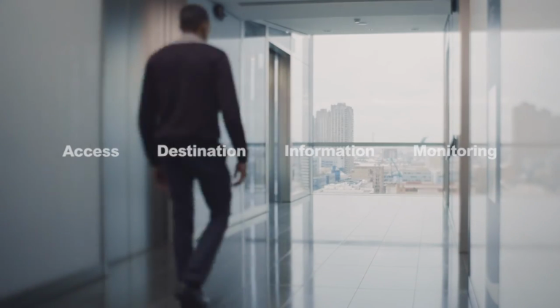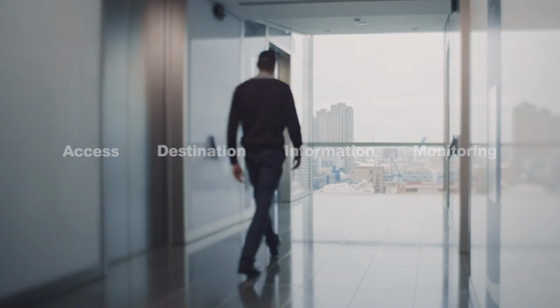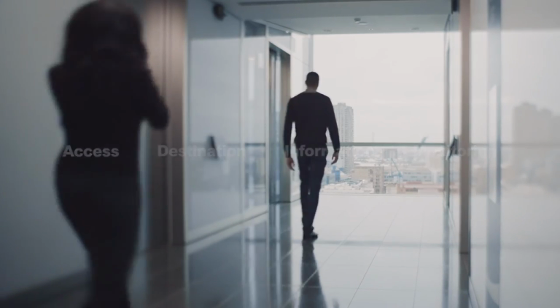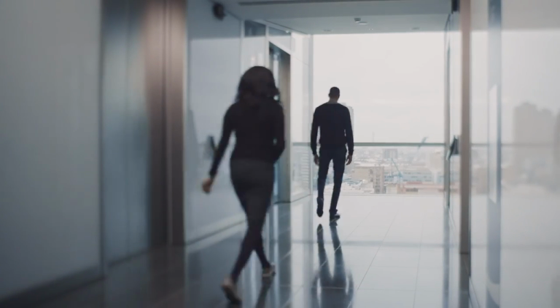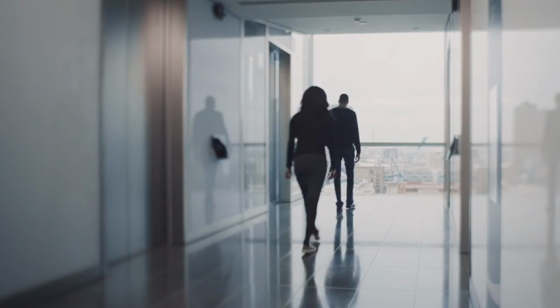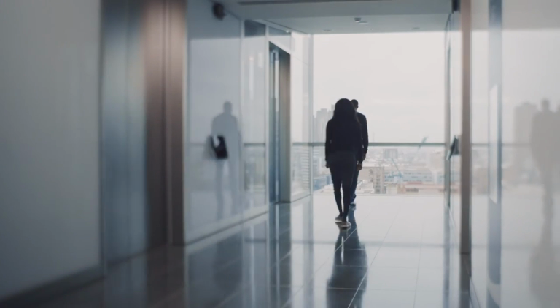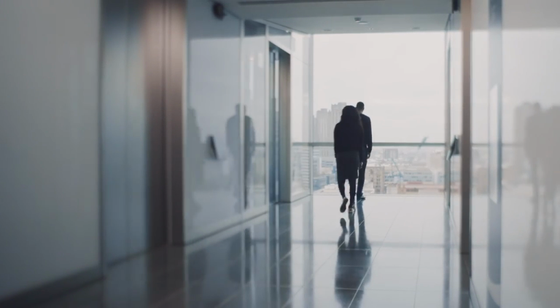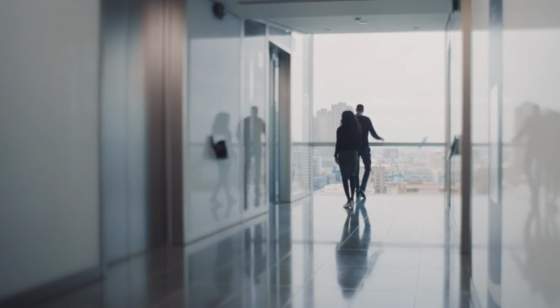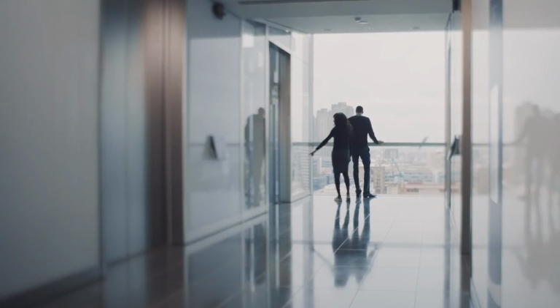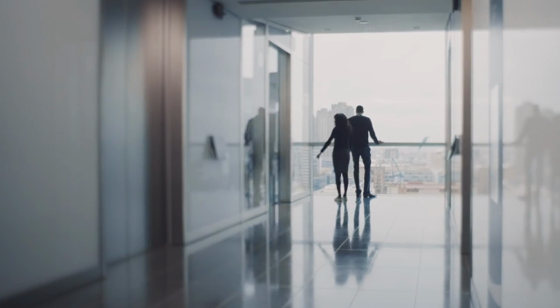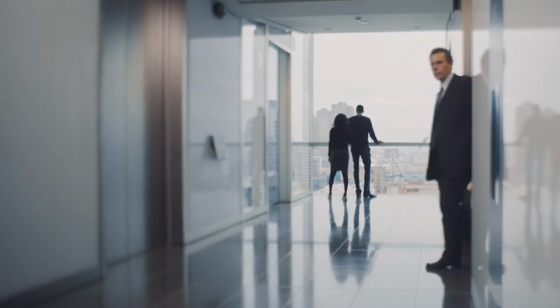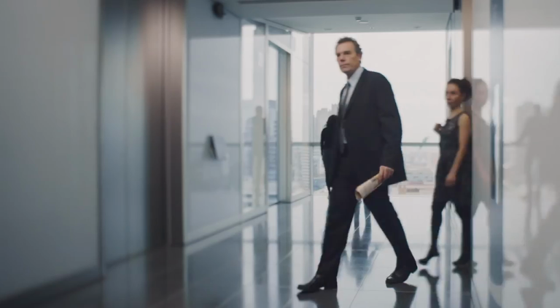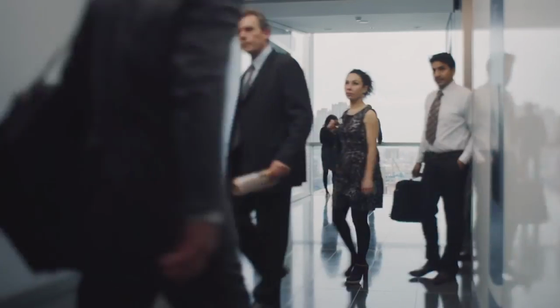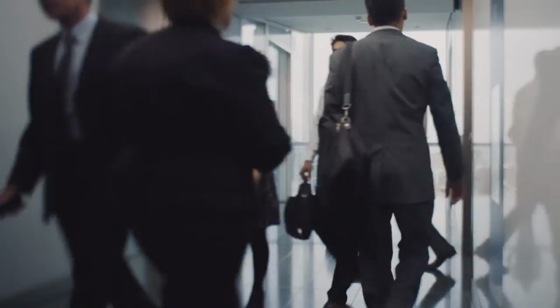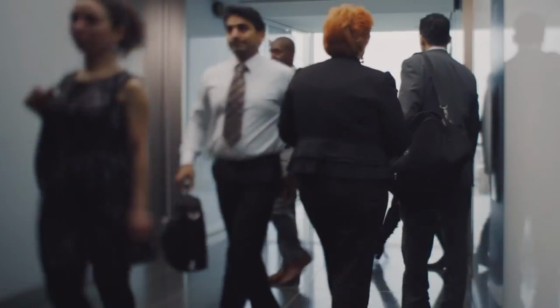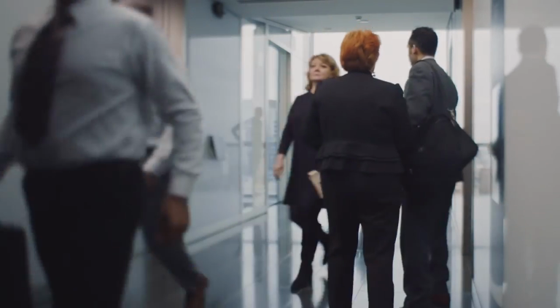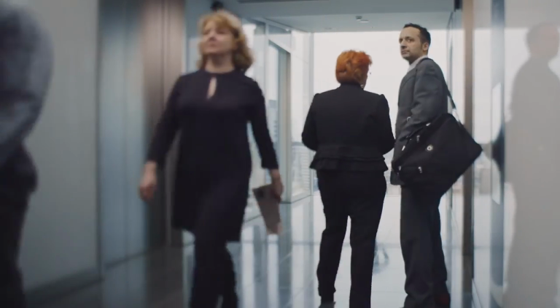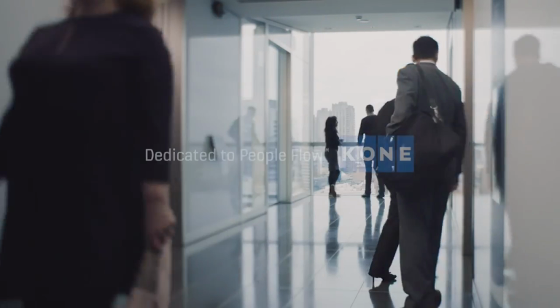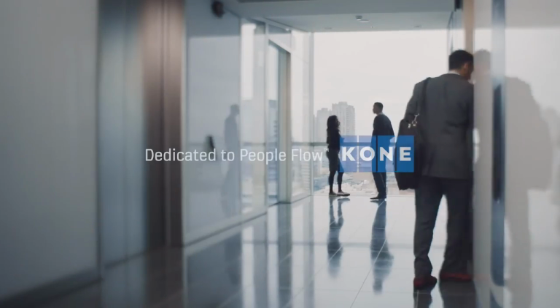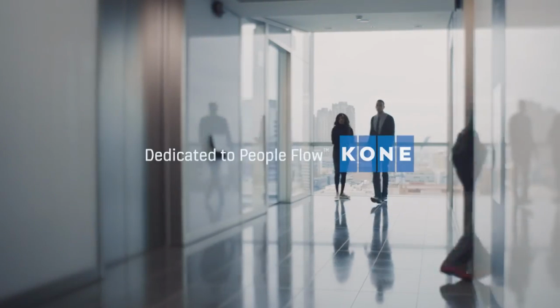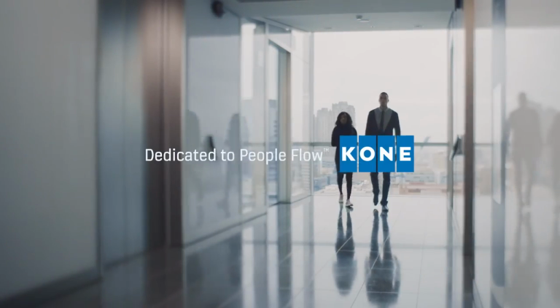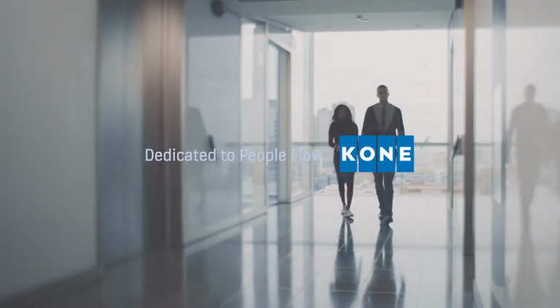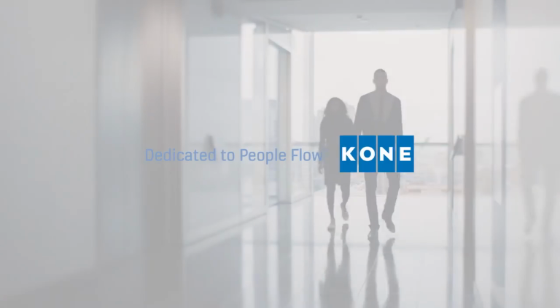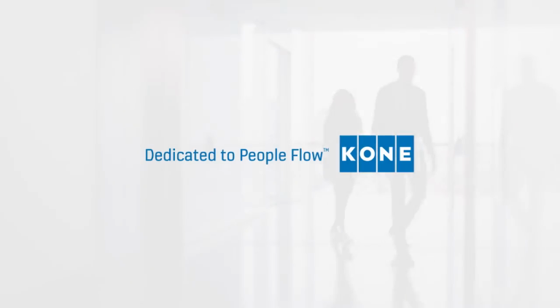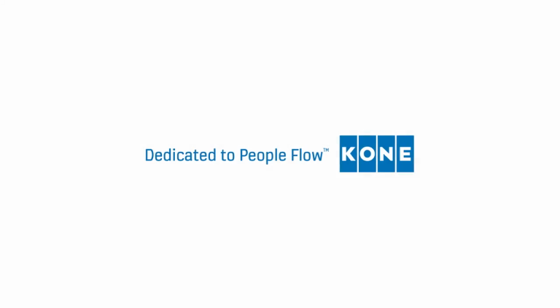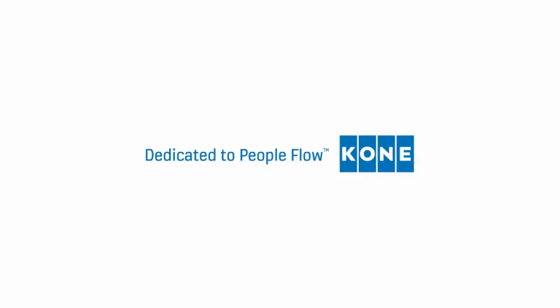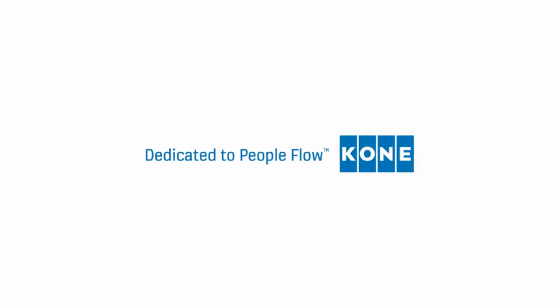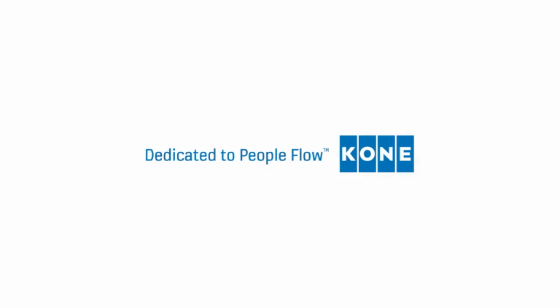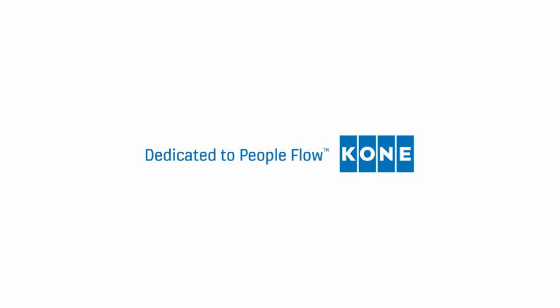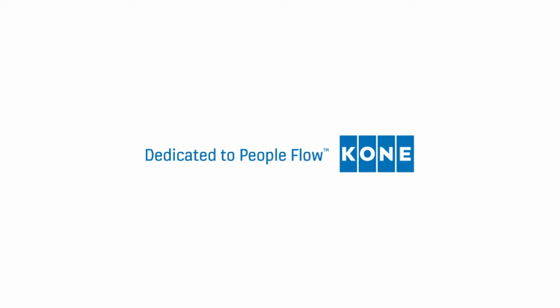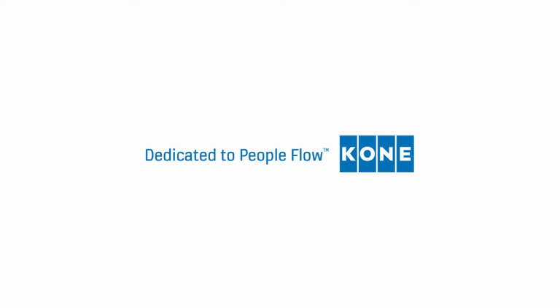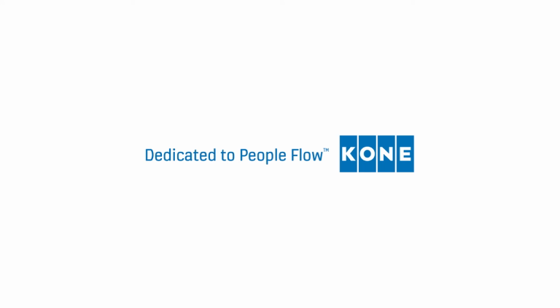And by choosing a KONE solution, you benefit from simpler planning, installation and operation. The bottom line? Smoother, smarter people flow.